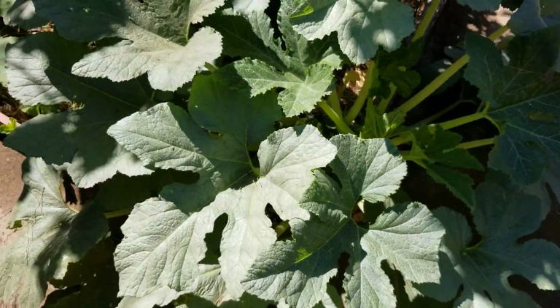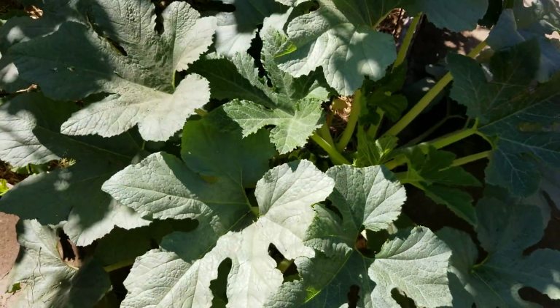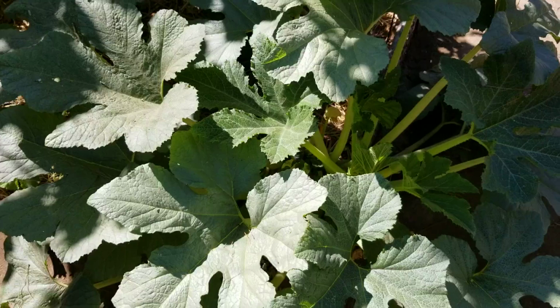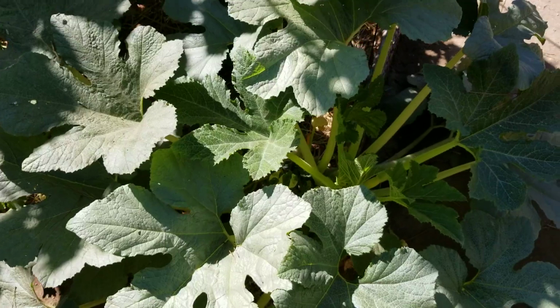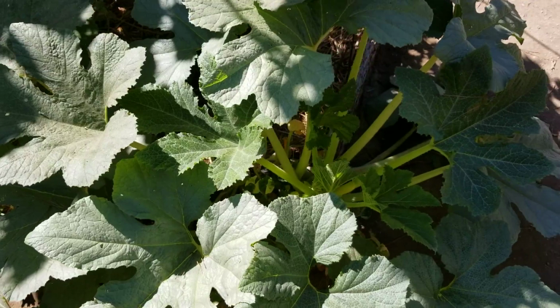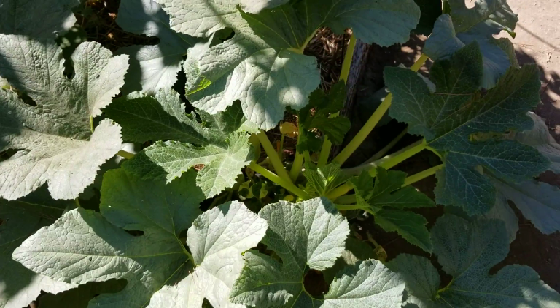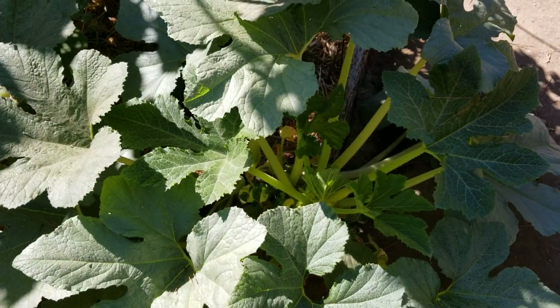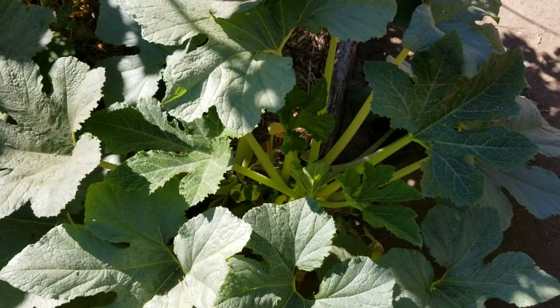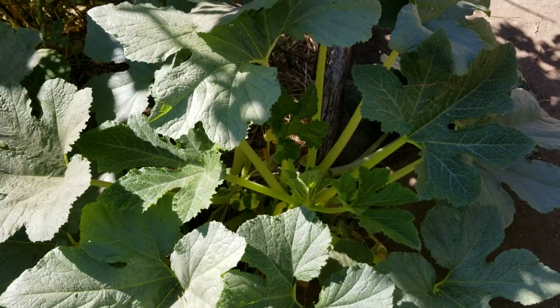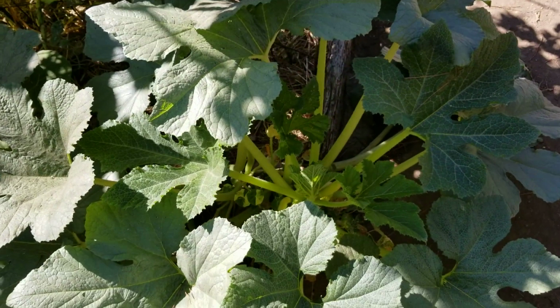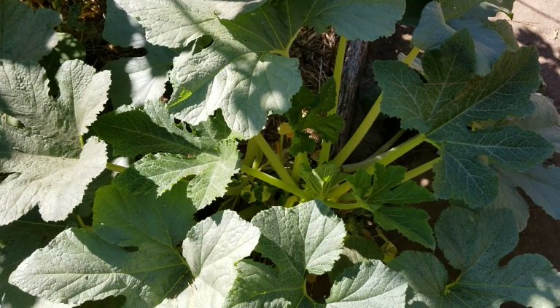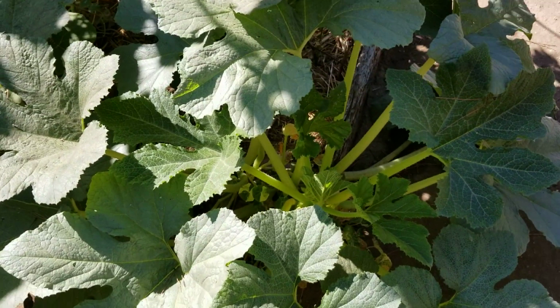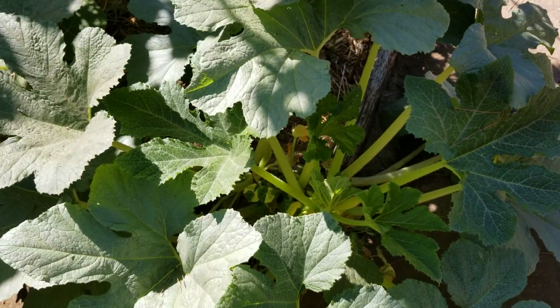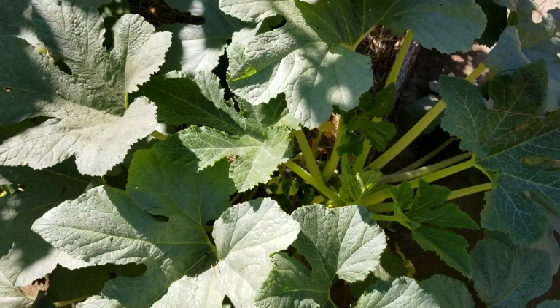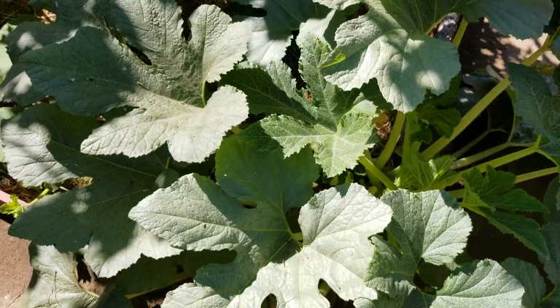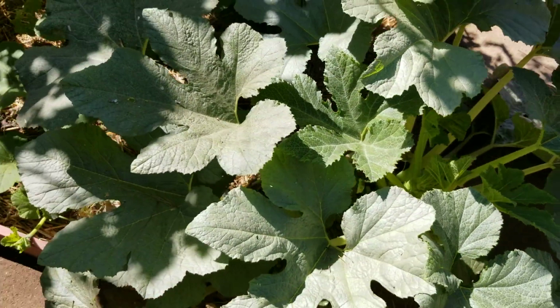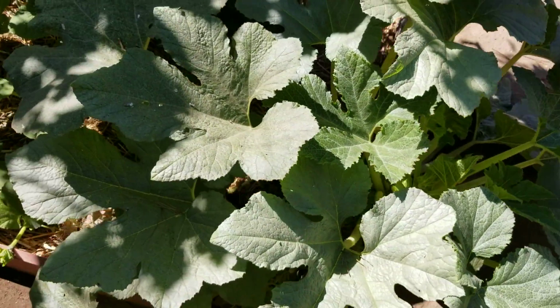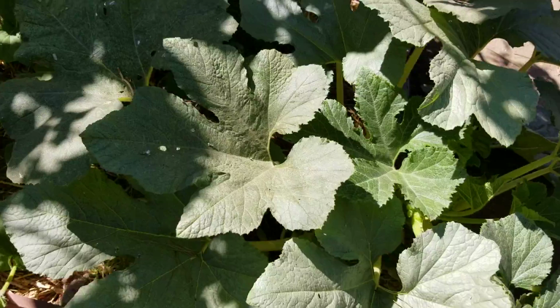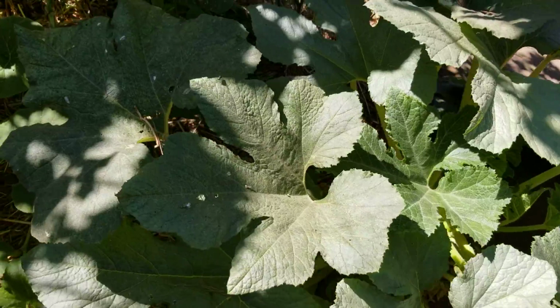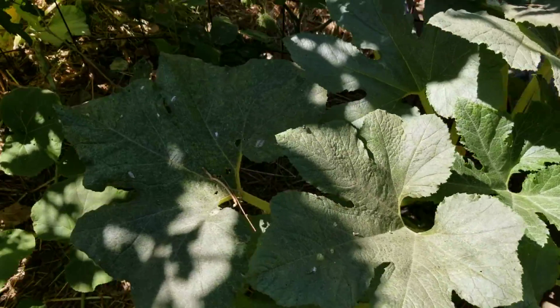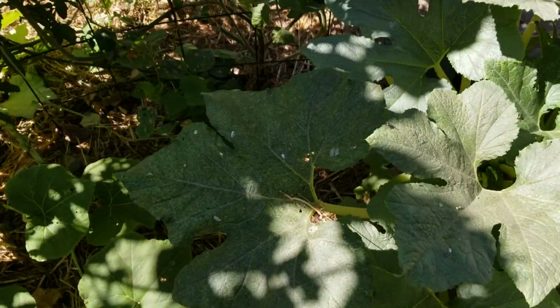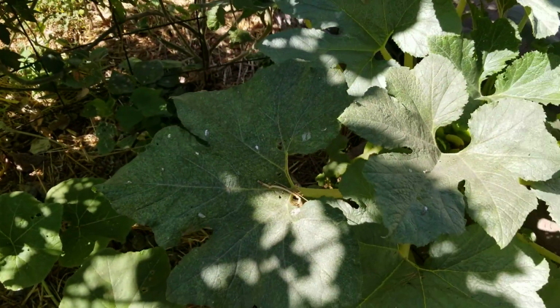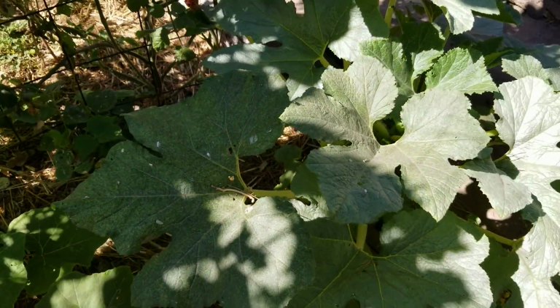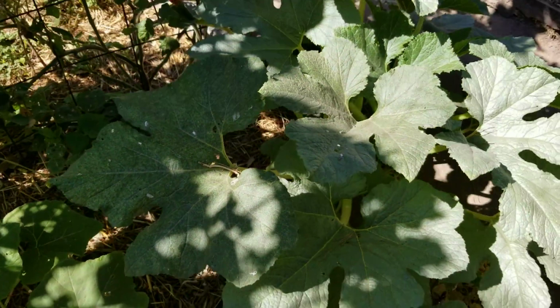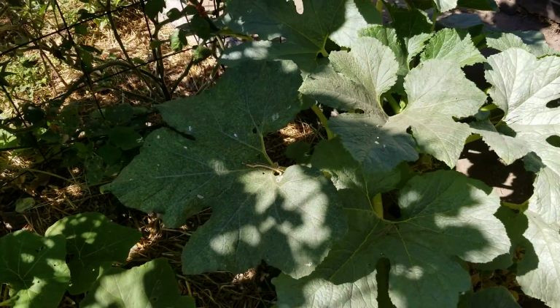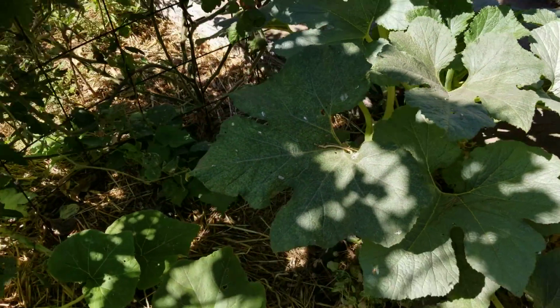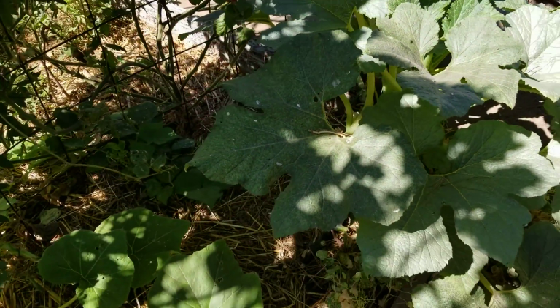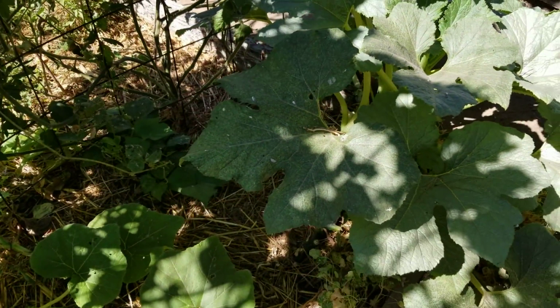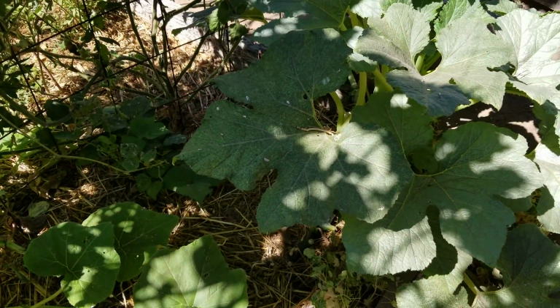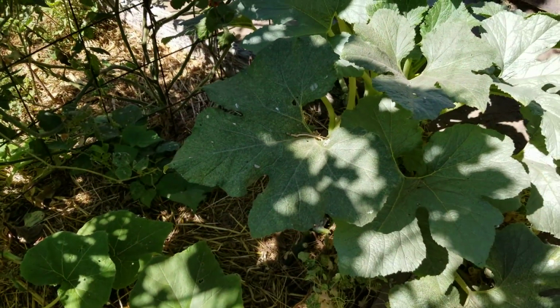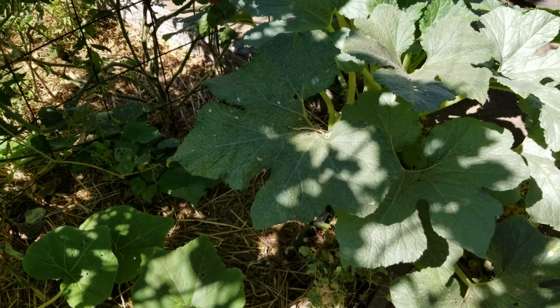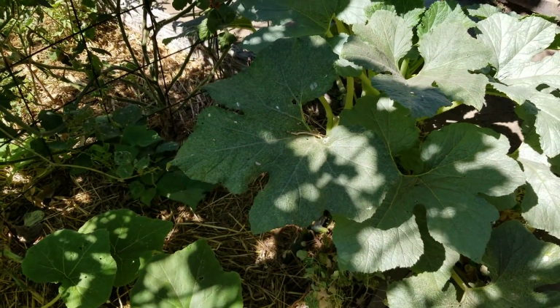This yellow crookneck has produced a few but I'm getting a lot of blossom end rot. I've heard that calcium is needed, so I'll probably do a milk spray.